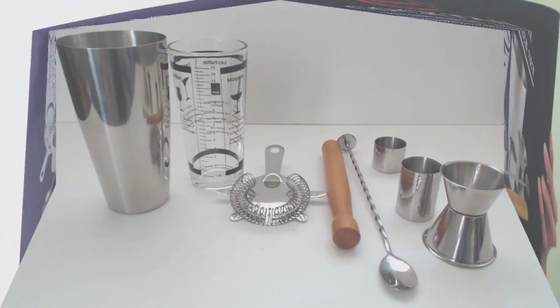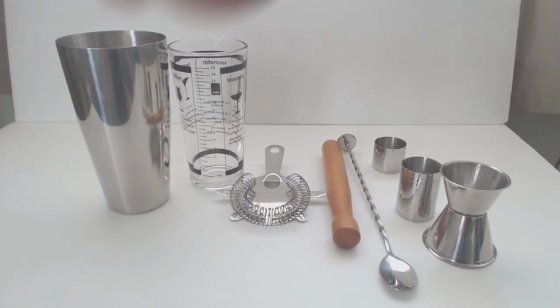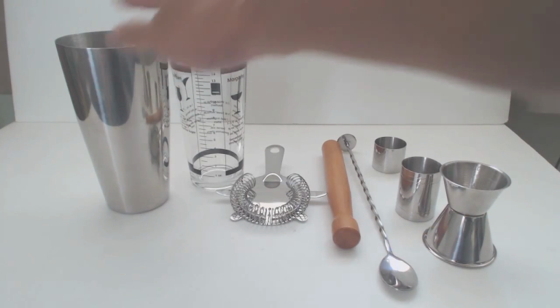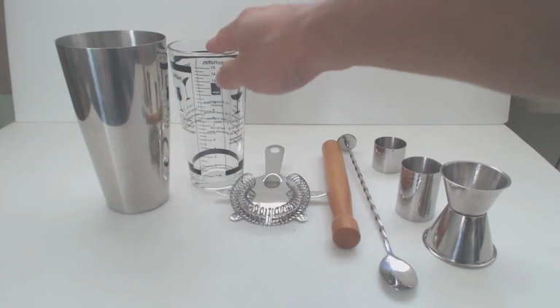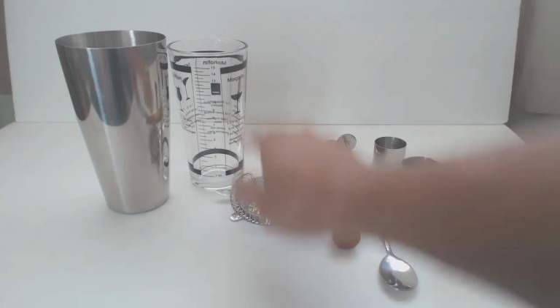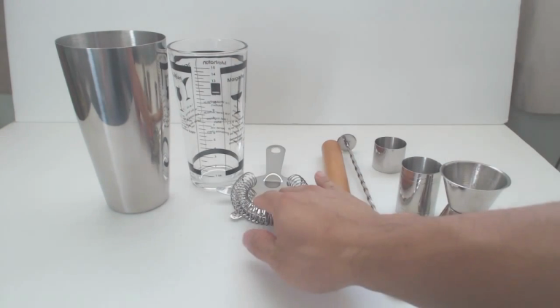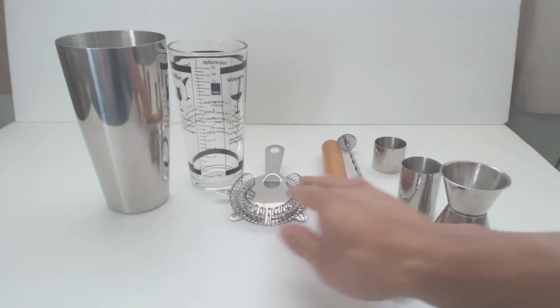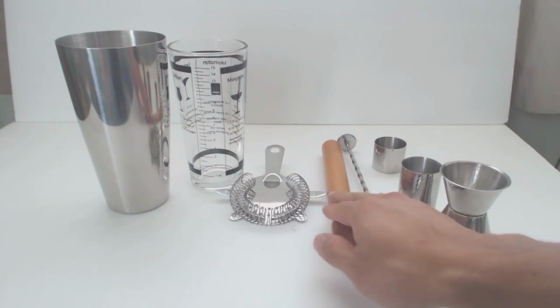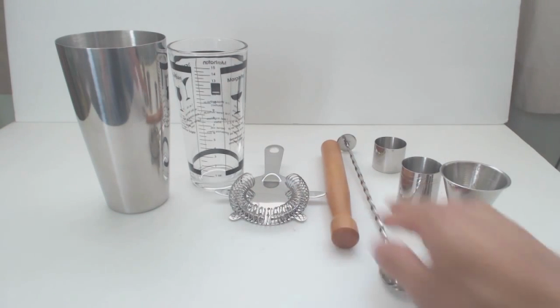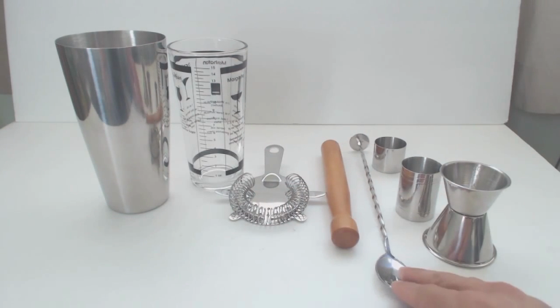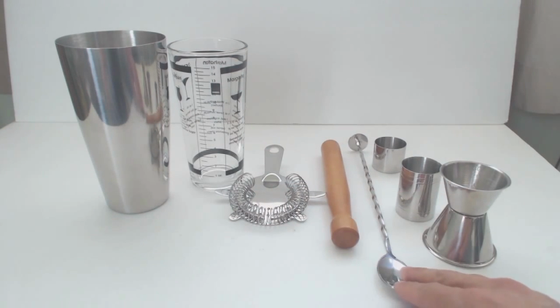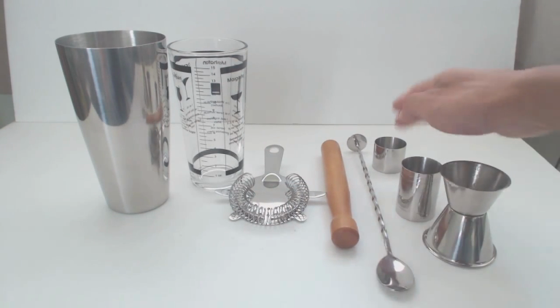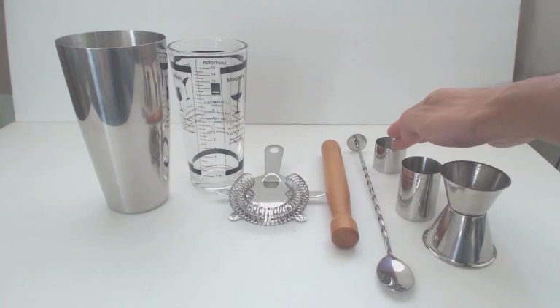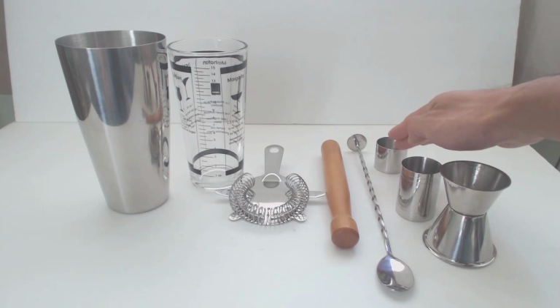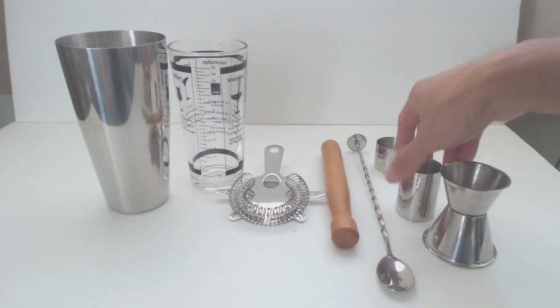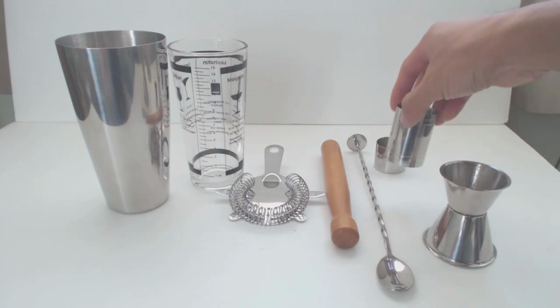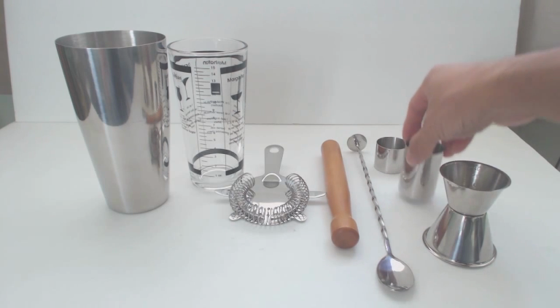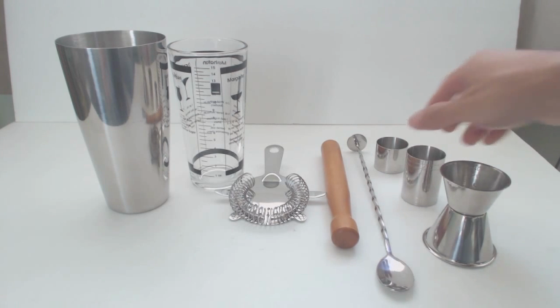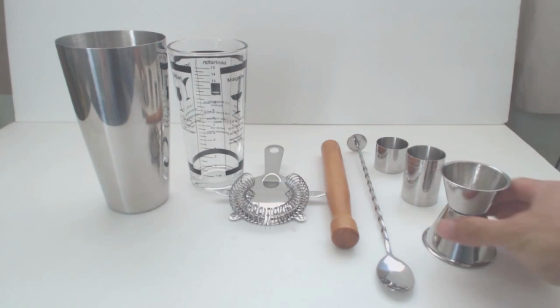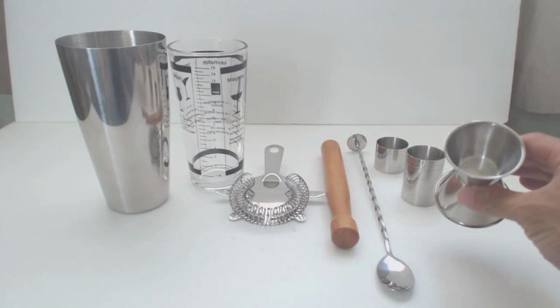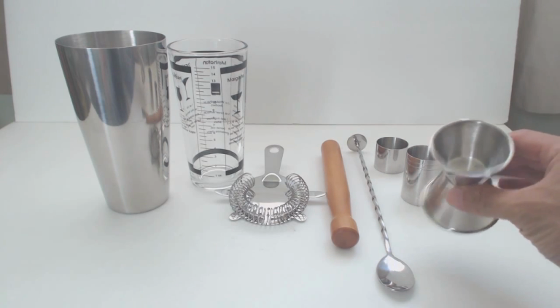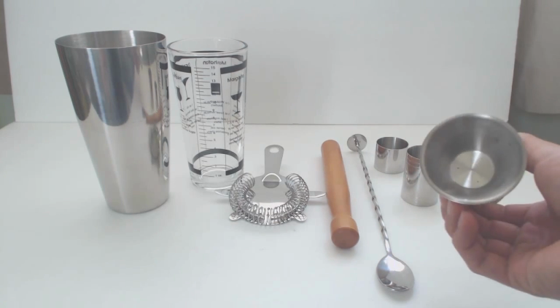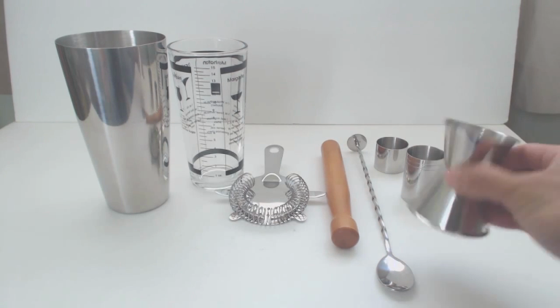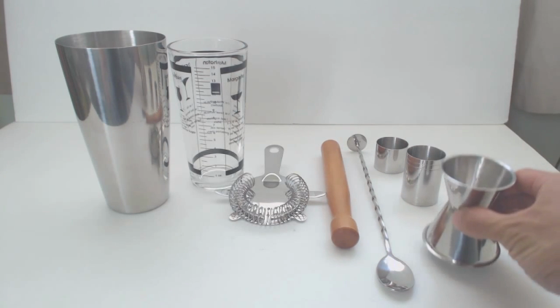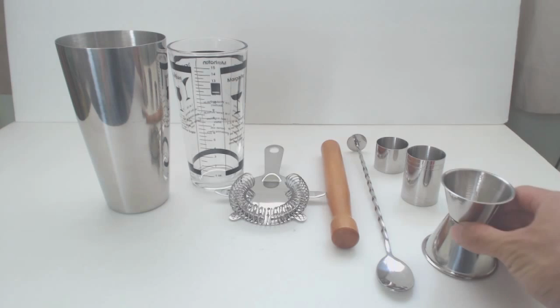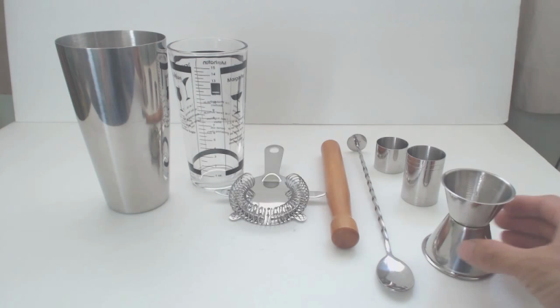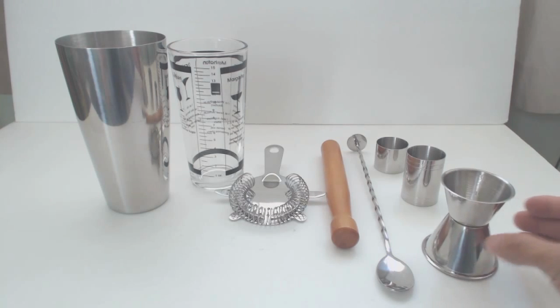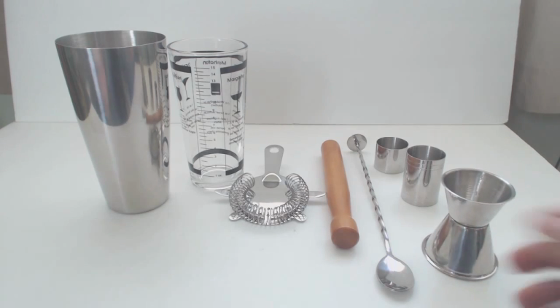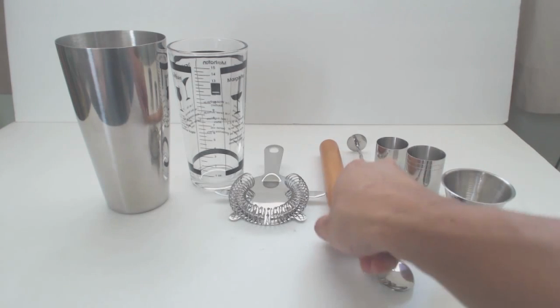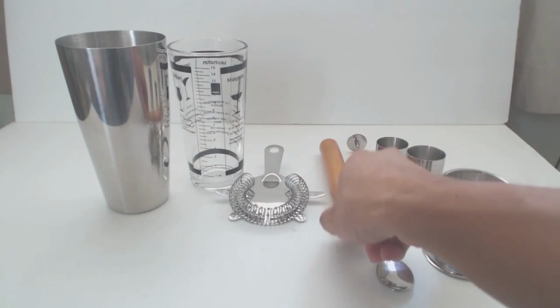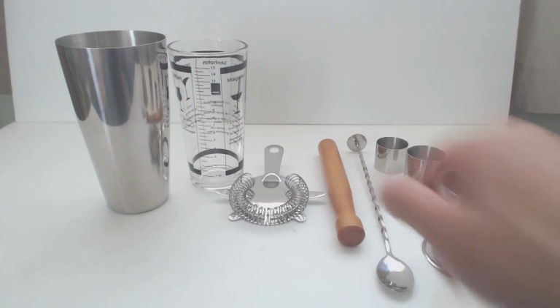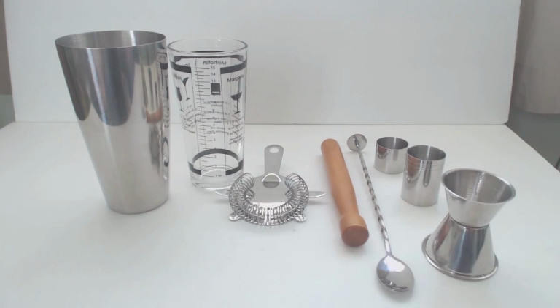You'll receive a shaker, a pint glass, Hawthorne strainer, muddler, swizzle bar spoon, 25ml jigger, 50ml jigger, and a dual 30/50ml jigger. All the components are stainless steel, except for the muddler, which is made of solid wood.